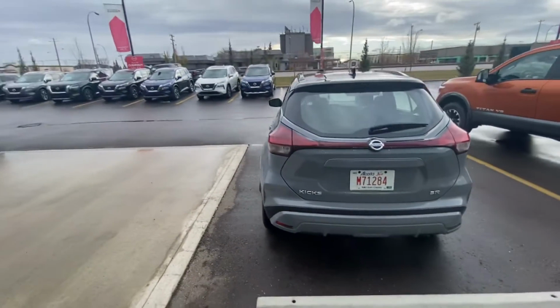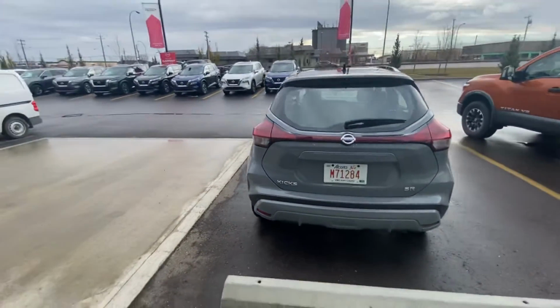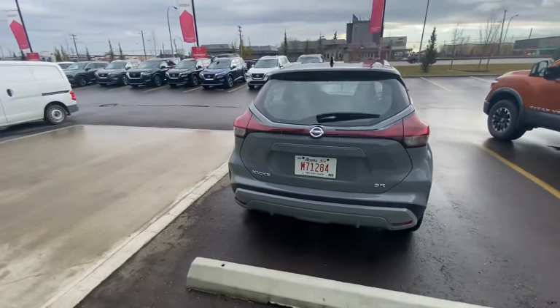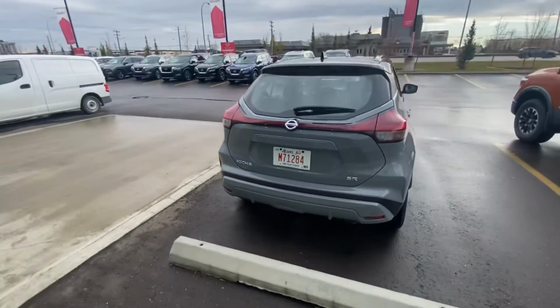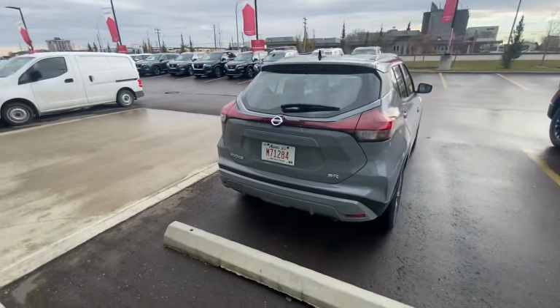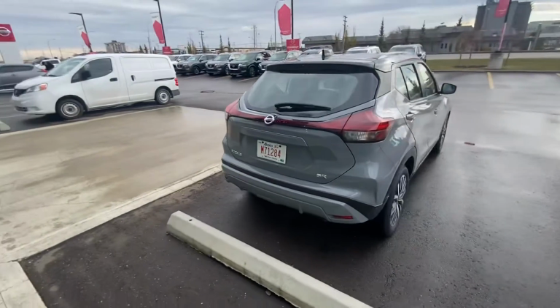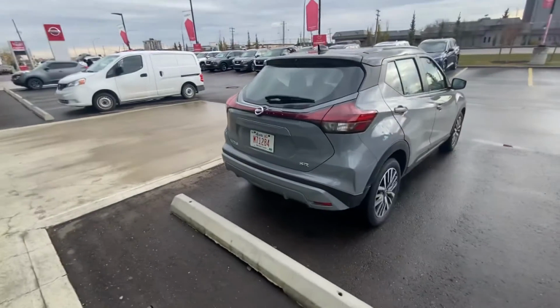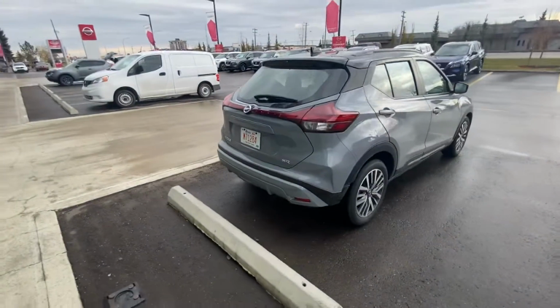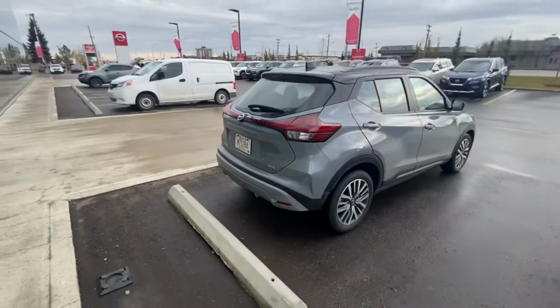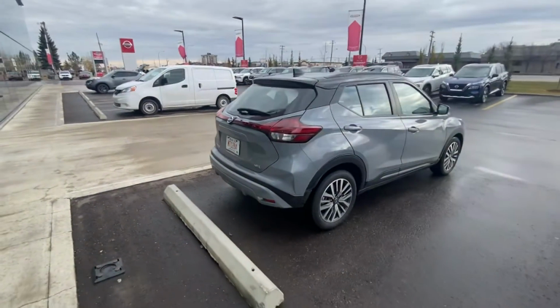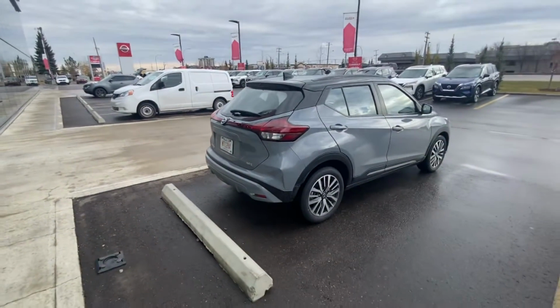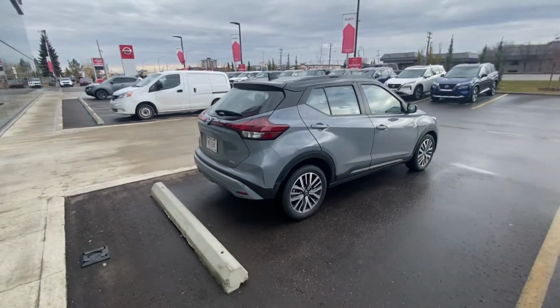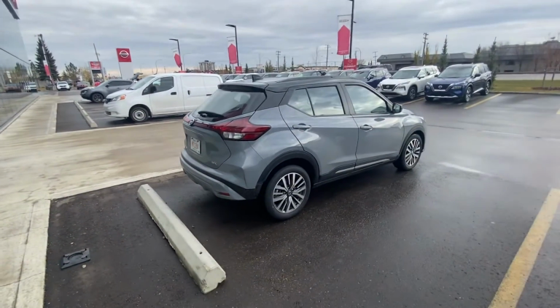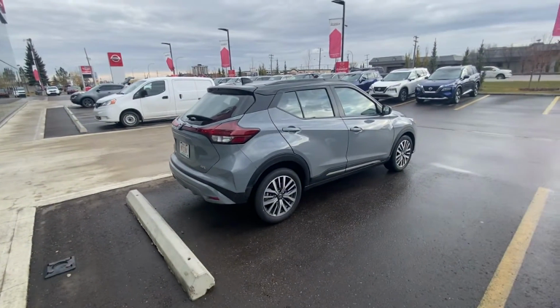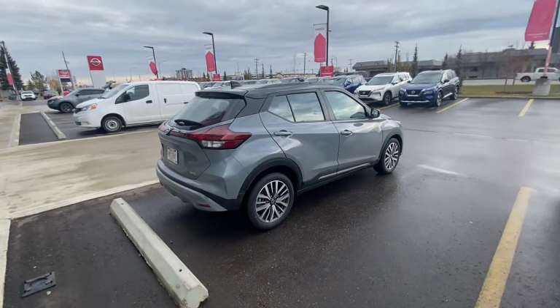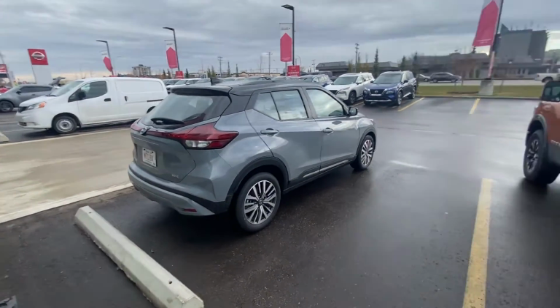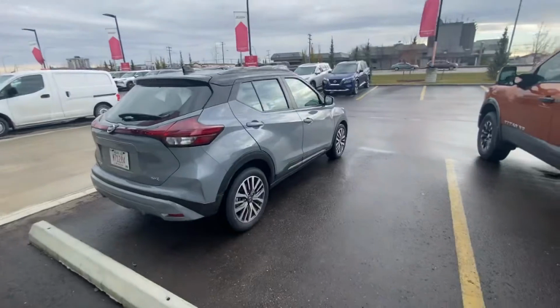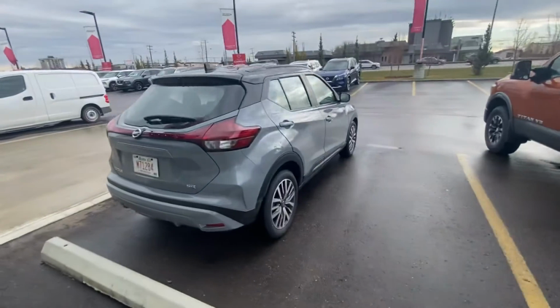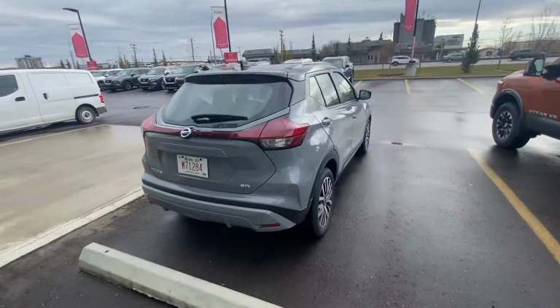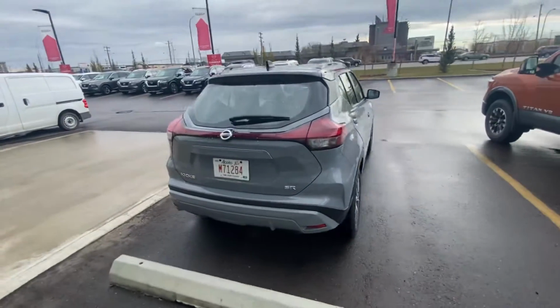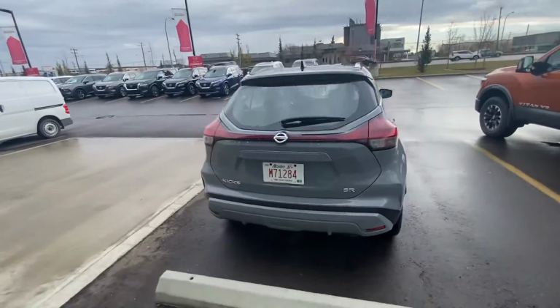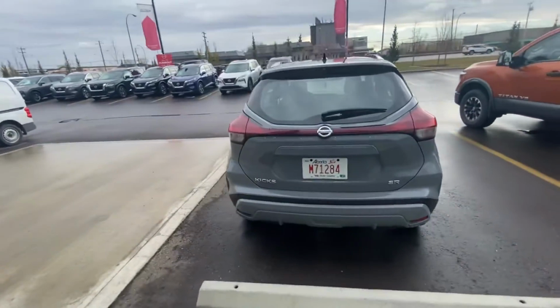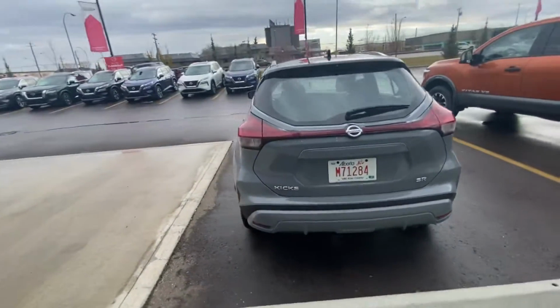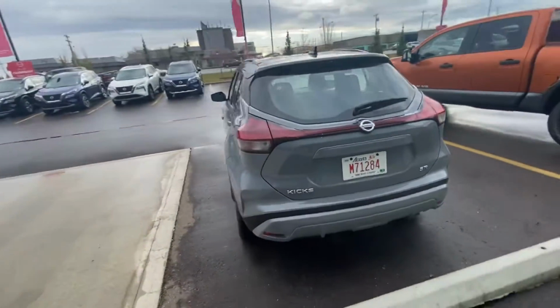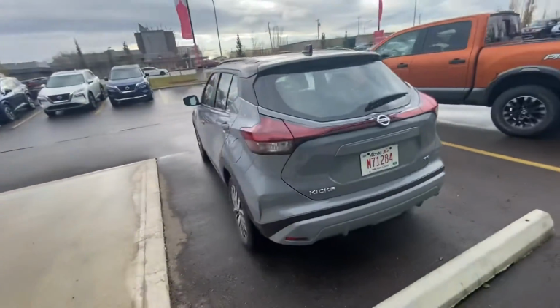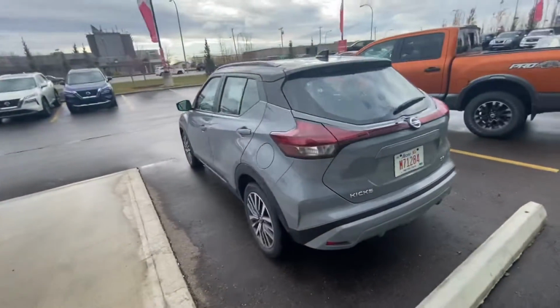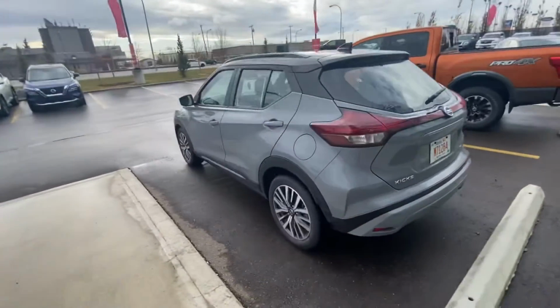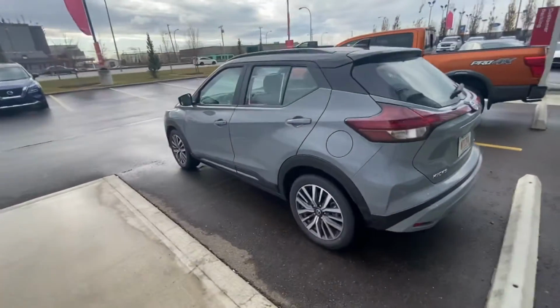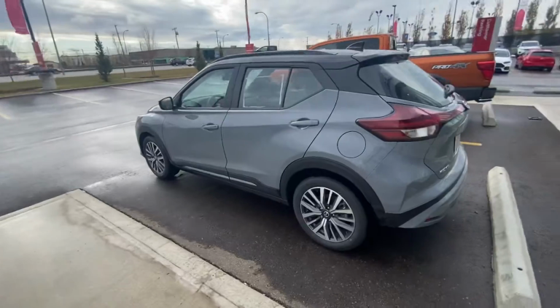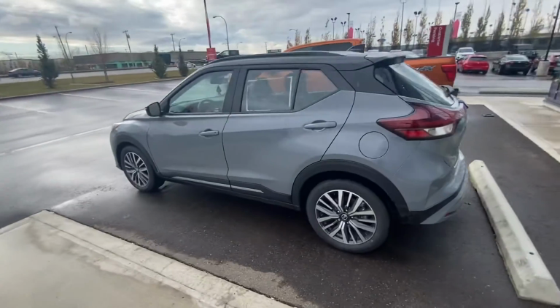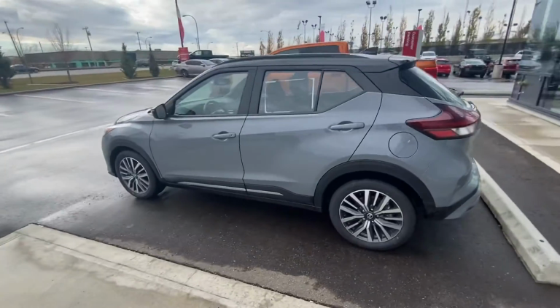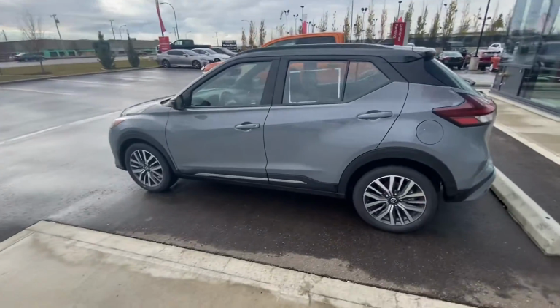Just wanted to show you the vehicle. Of course, hopefully when everything goes as planned and you still come in on Saturday, we'll go take it for a test drive. Hopefully you end up loving it like everybody else does that owns a Kicks, and we can make you part of the West End Nissan family.